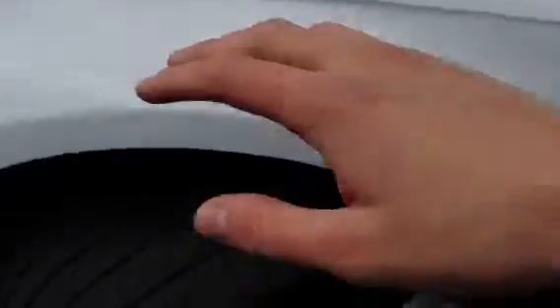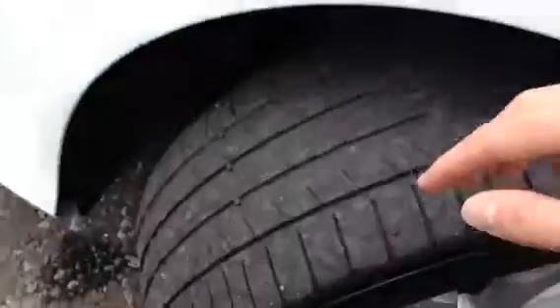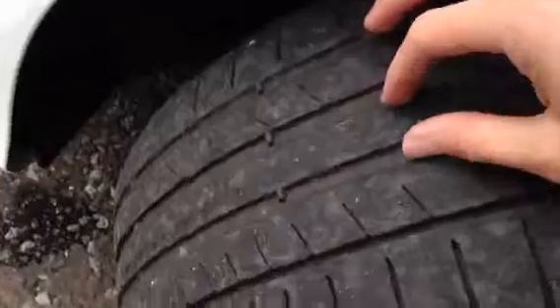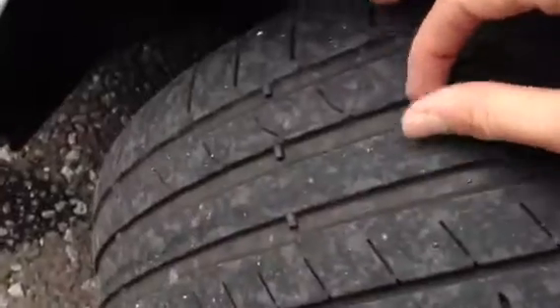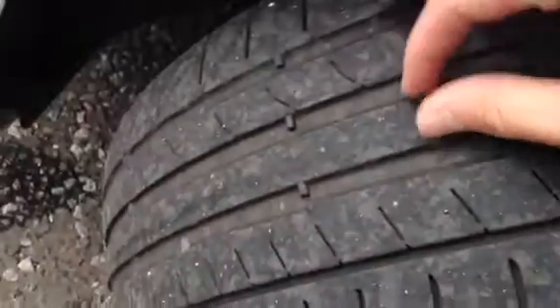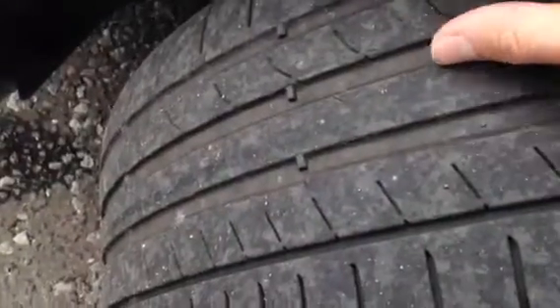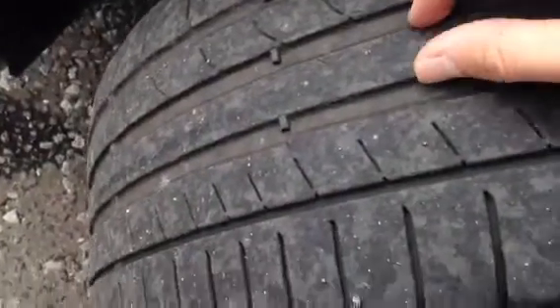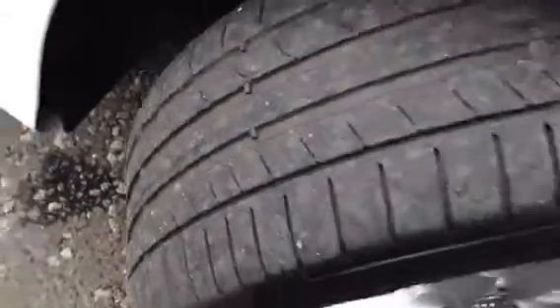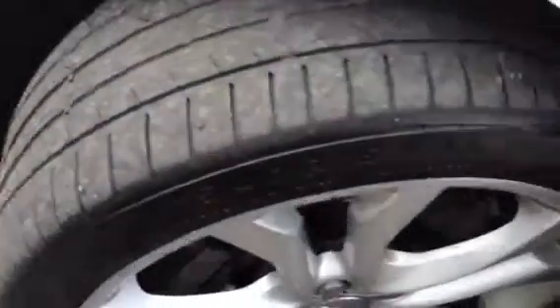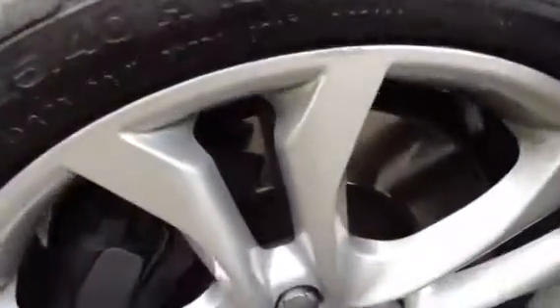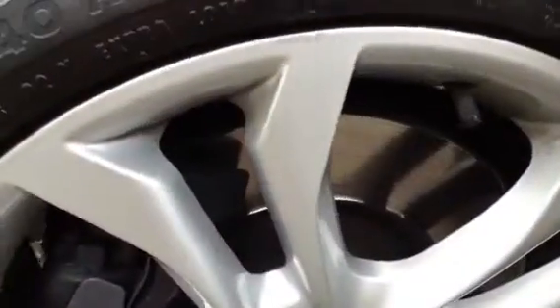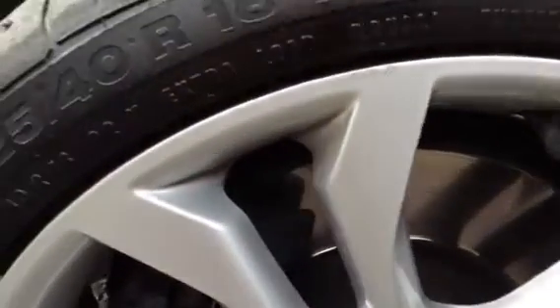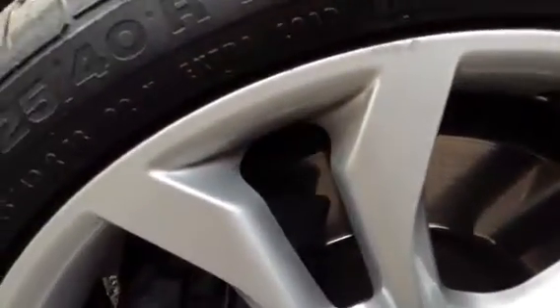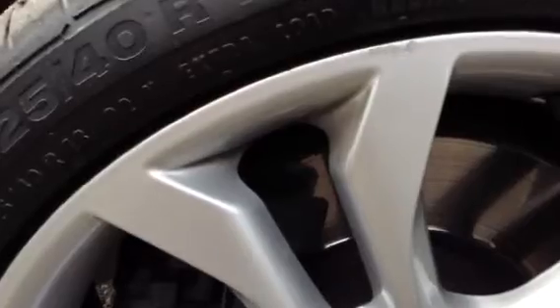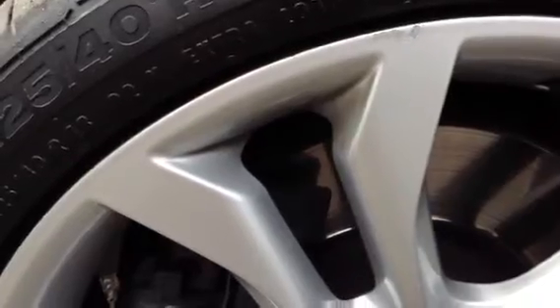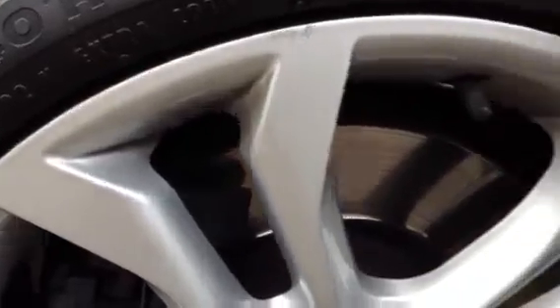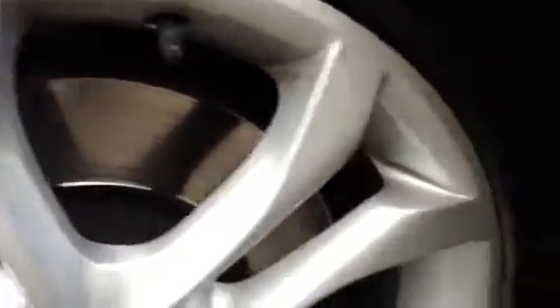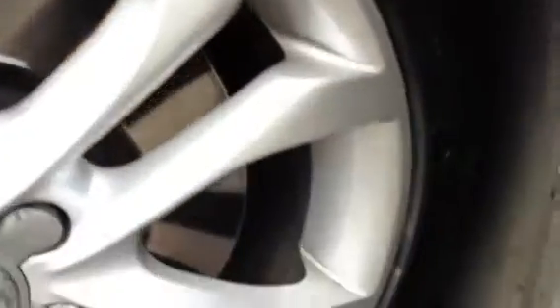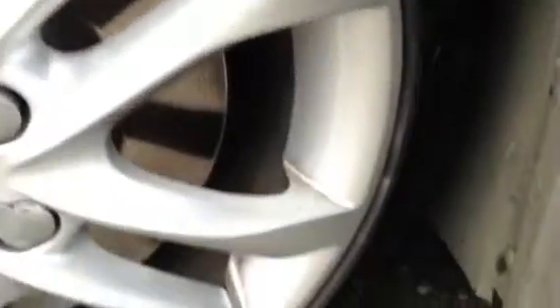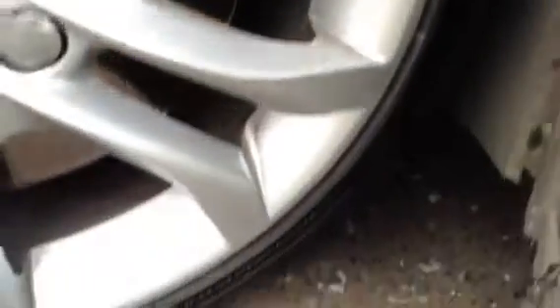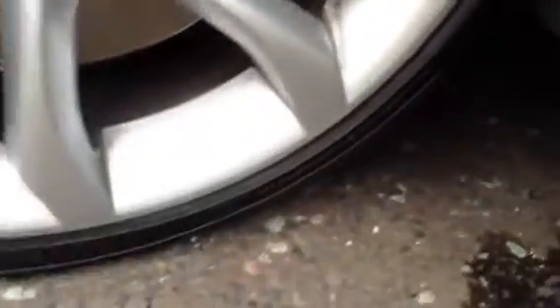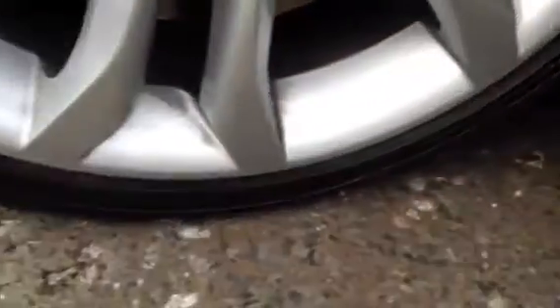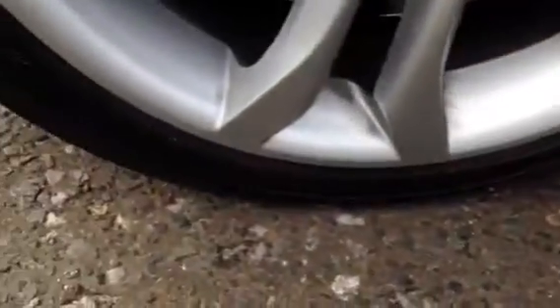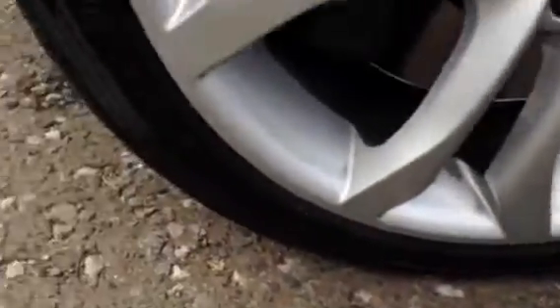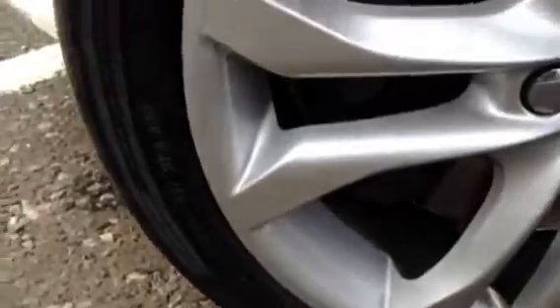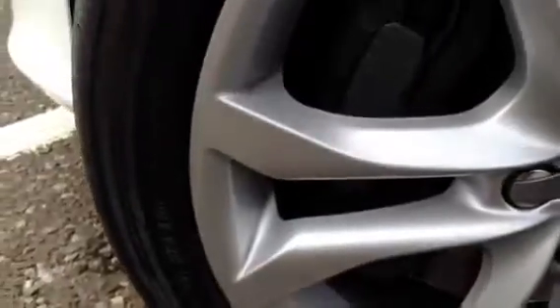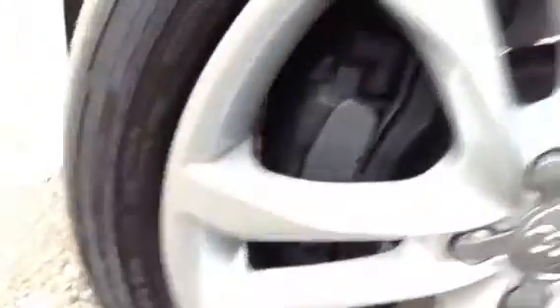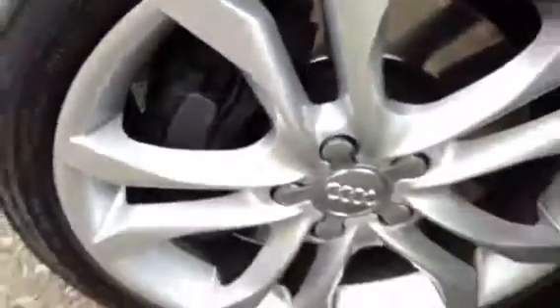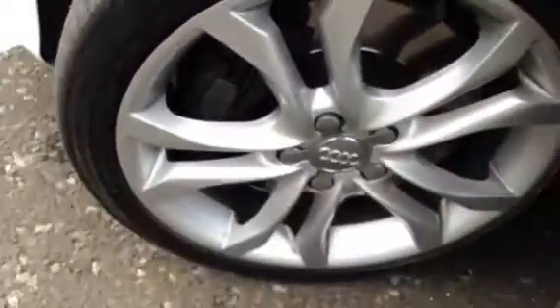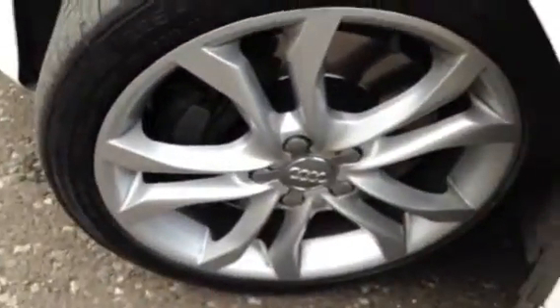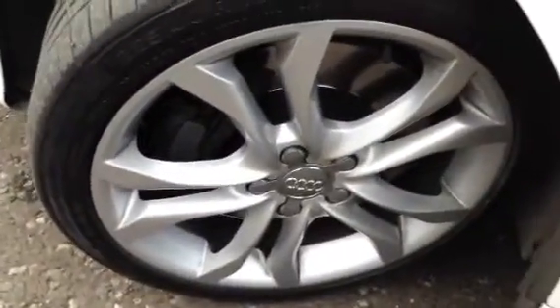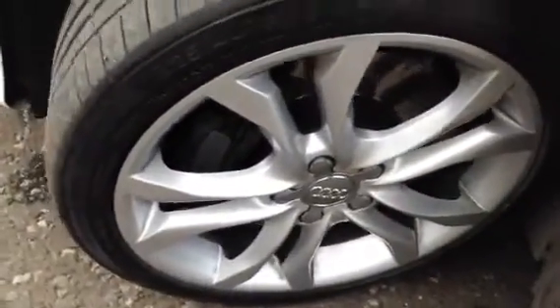The mirror looks fine. The front quarter looks fine. The nearside front tyre is looking at around 3-4mm. The nearside front alloy has some light little kerb marks here and there, but apart from that the rest of the alloy is in nice condition — just a couple of kerbs there.